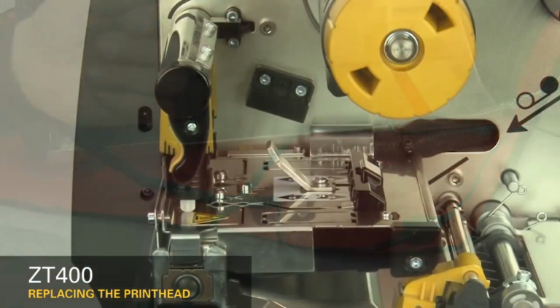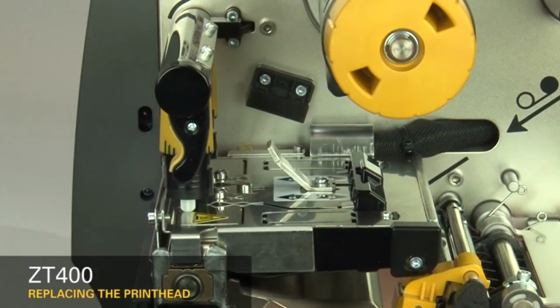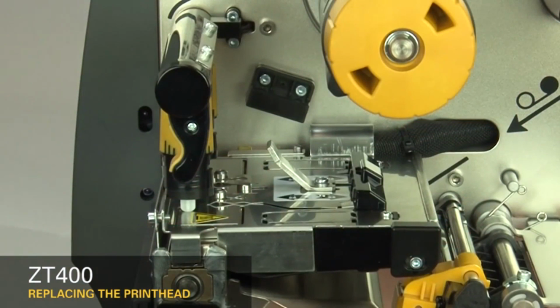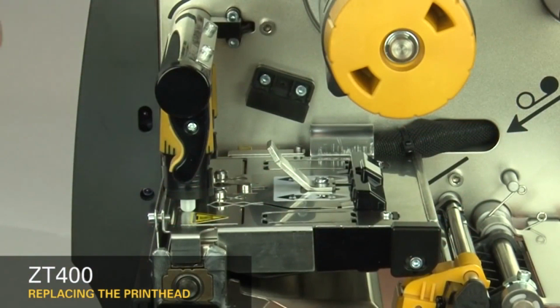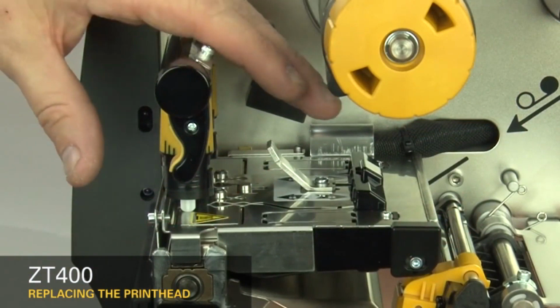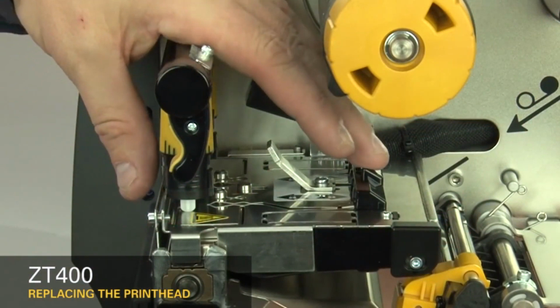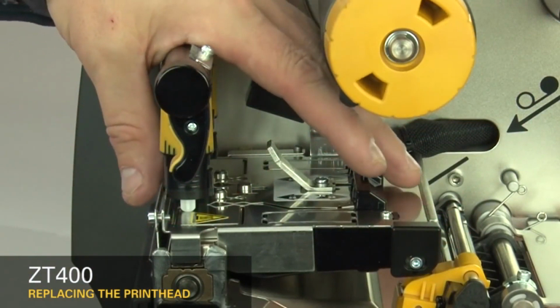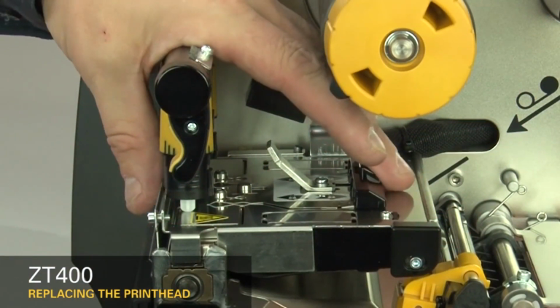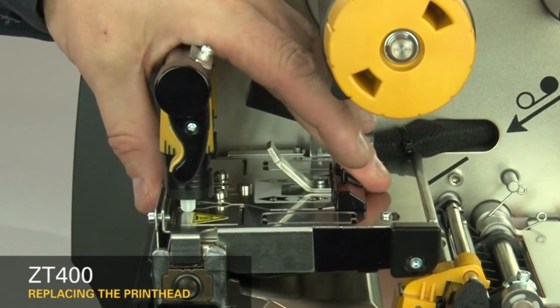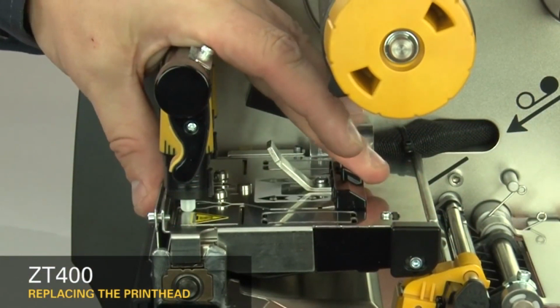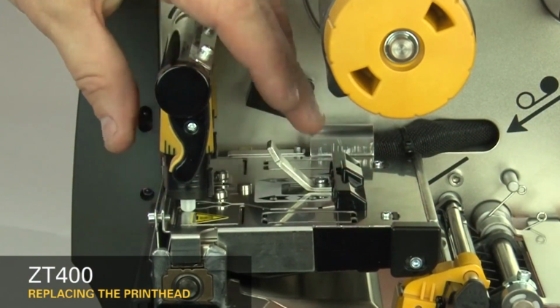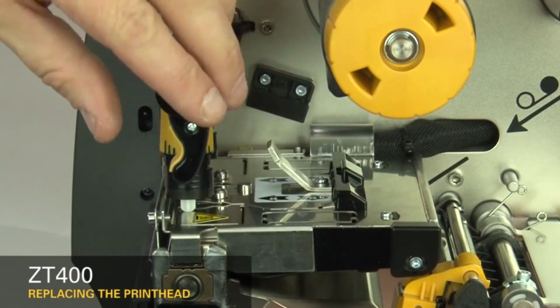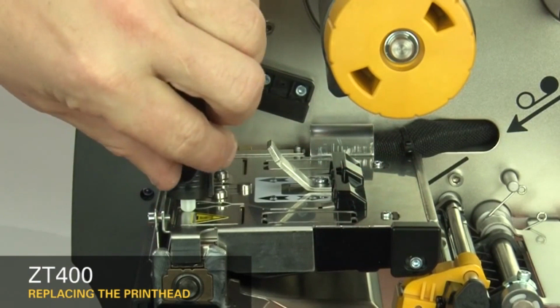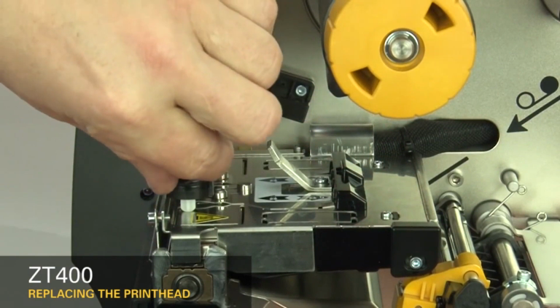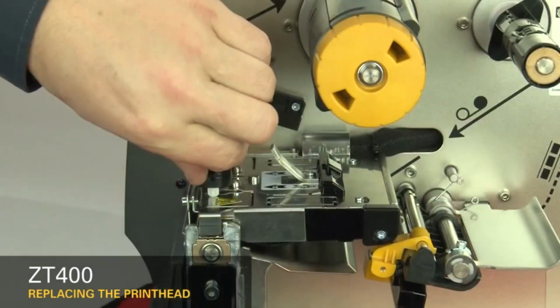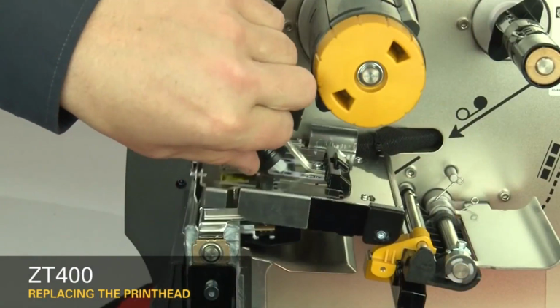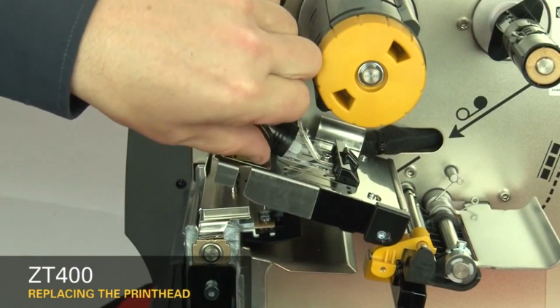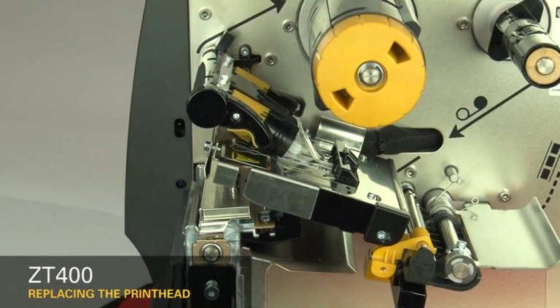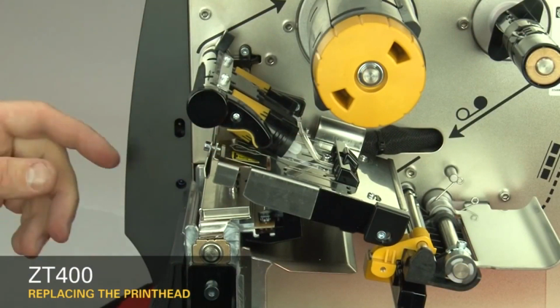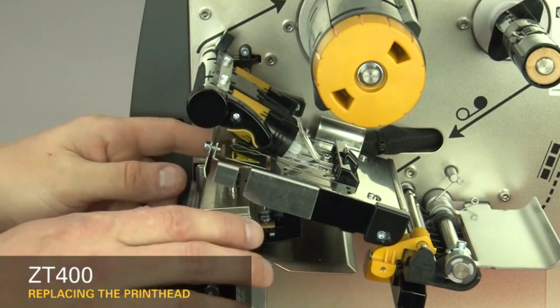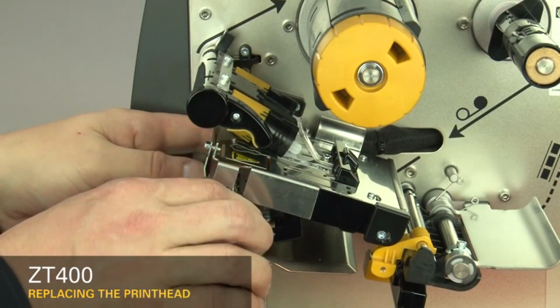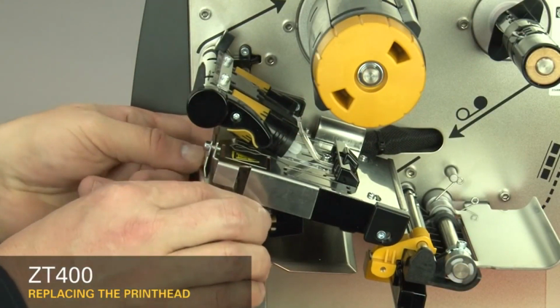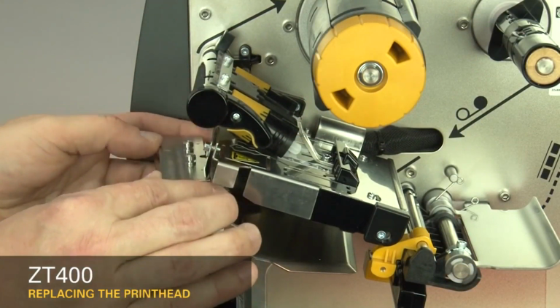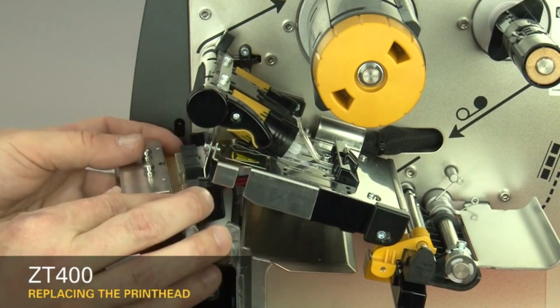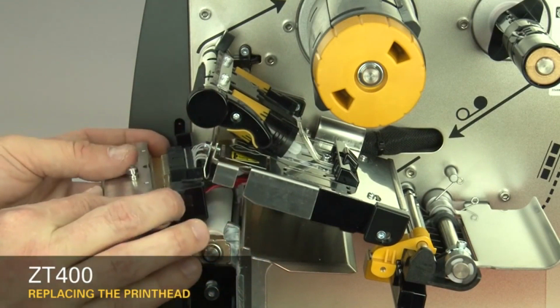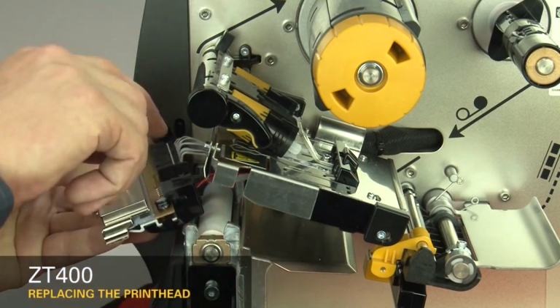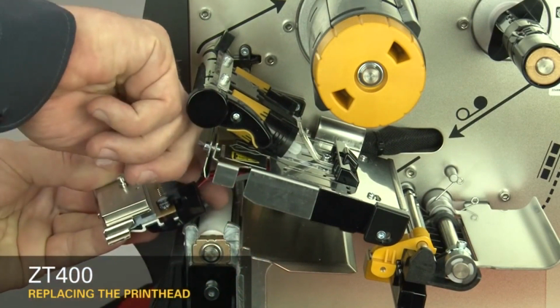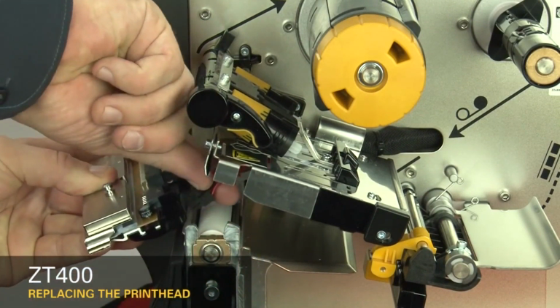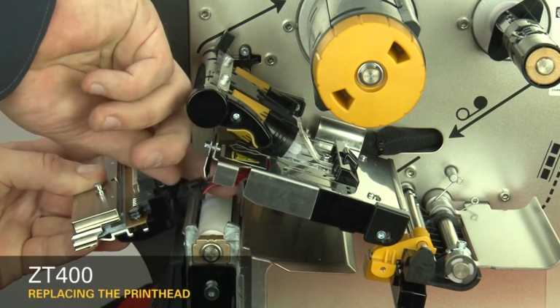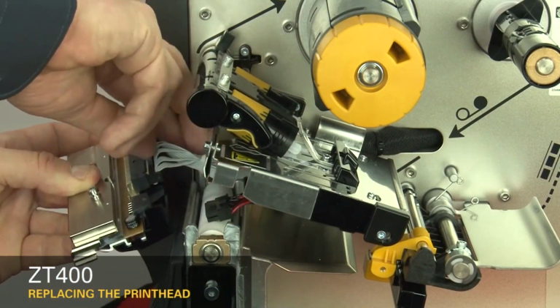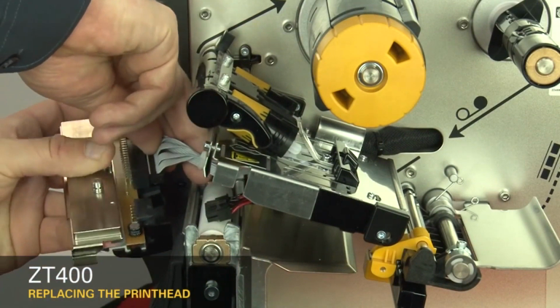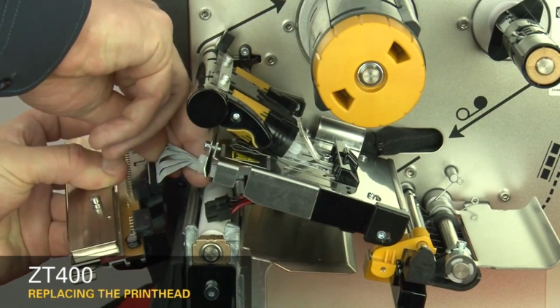Slide the printhead latch forward until the large holes align with the printhead locking posts. Open the print mechanism. Pull the printhead out of the upper print mechanism. Disconnect the power and data cables.